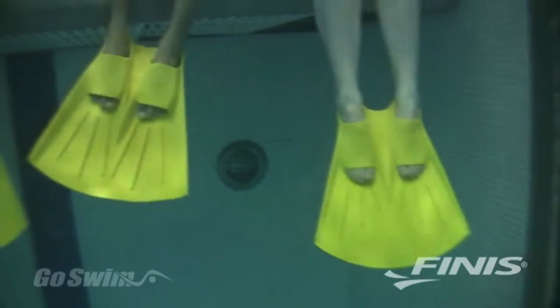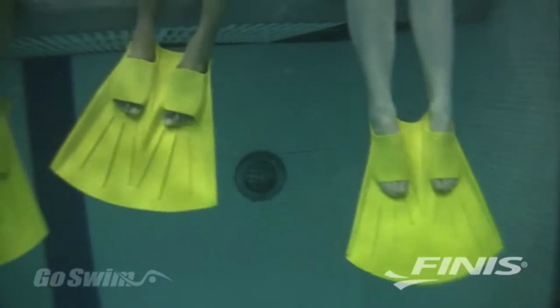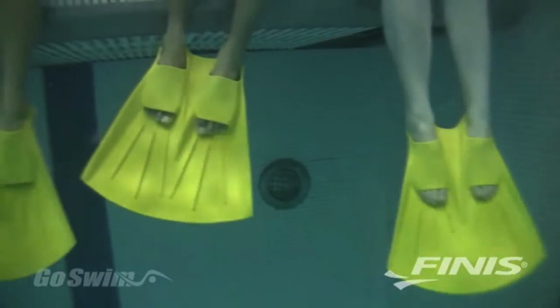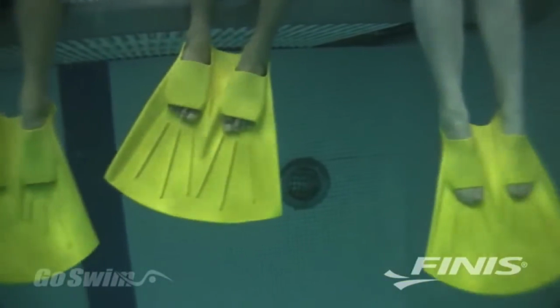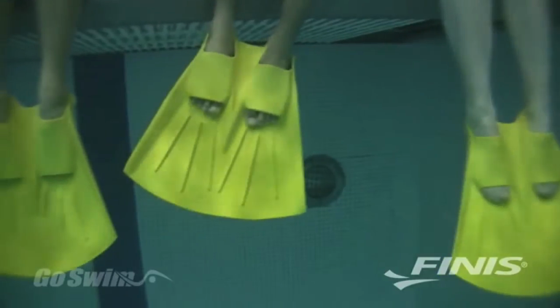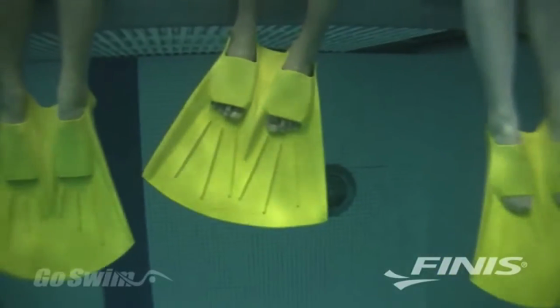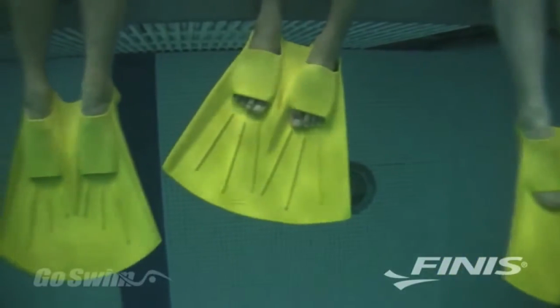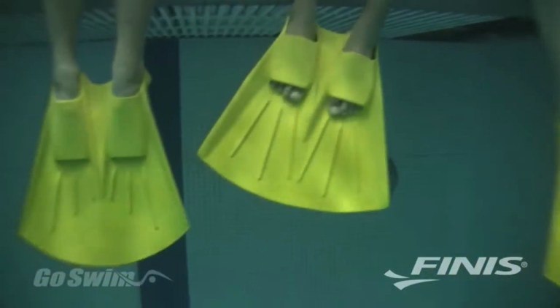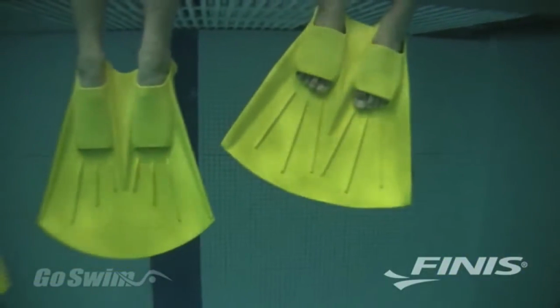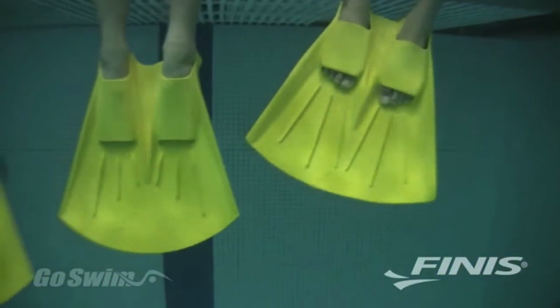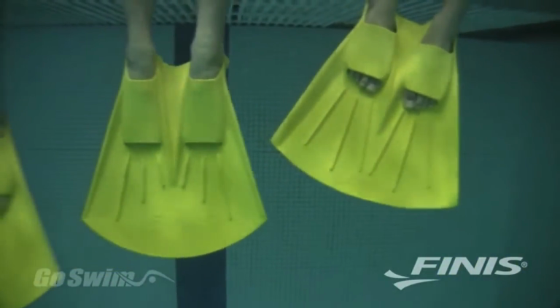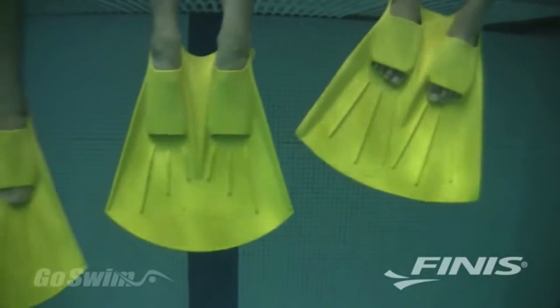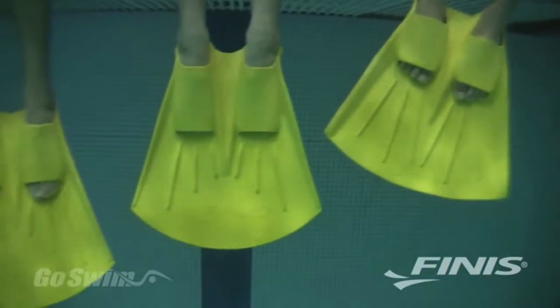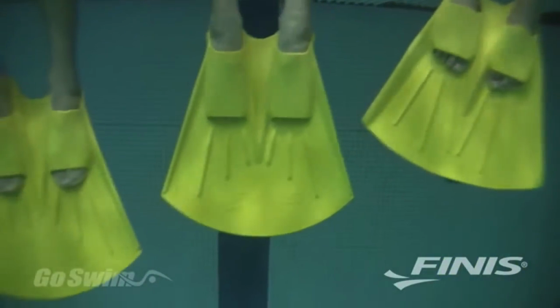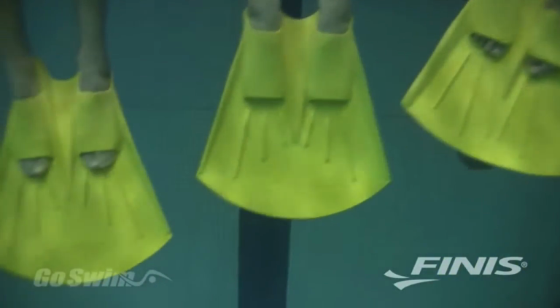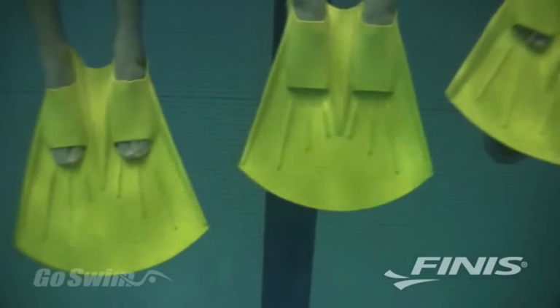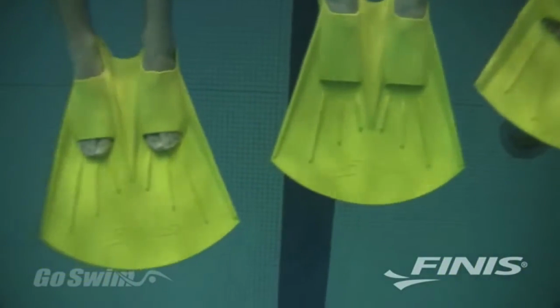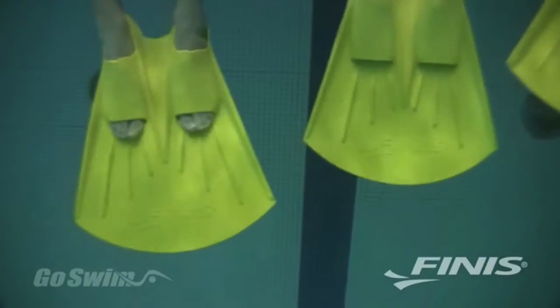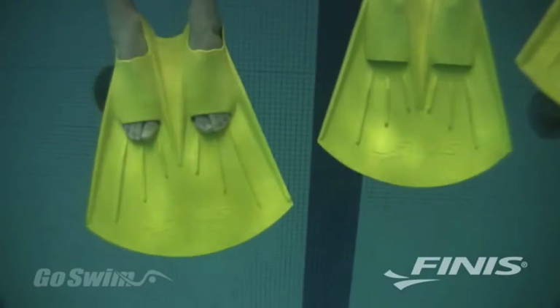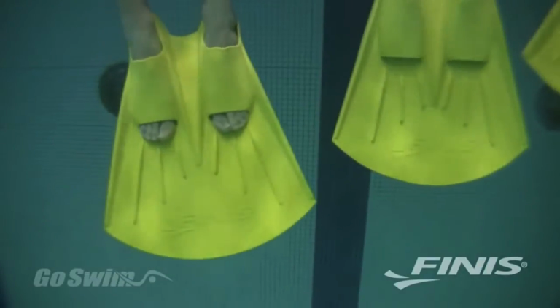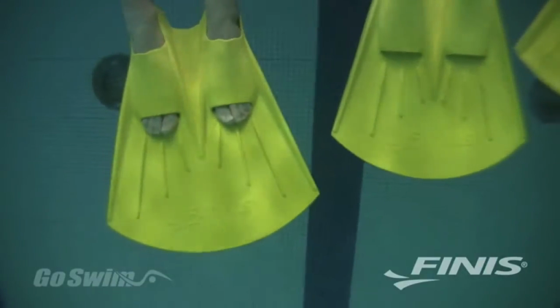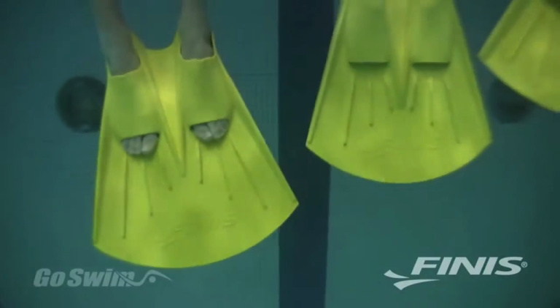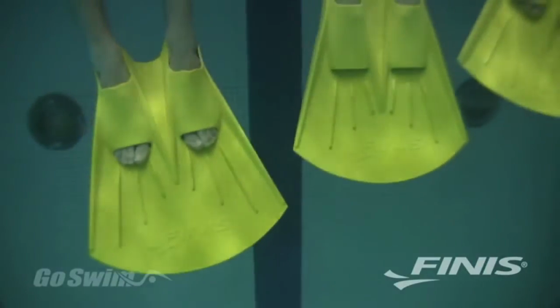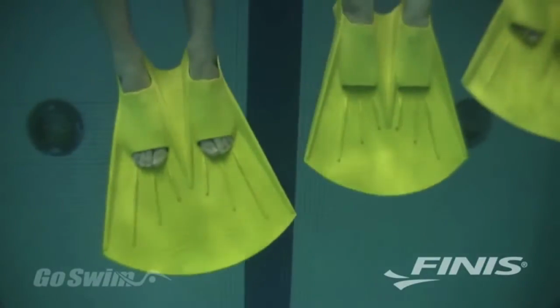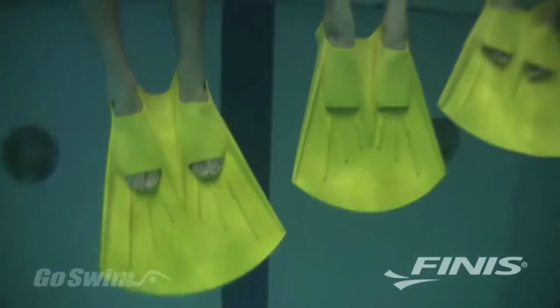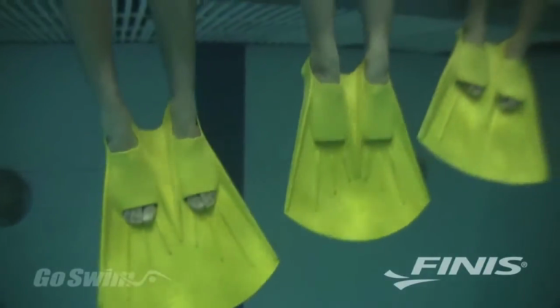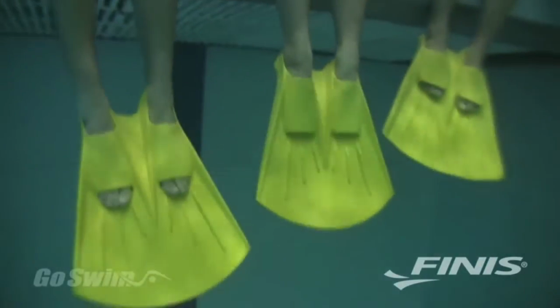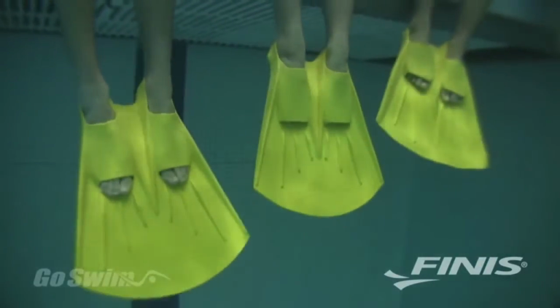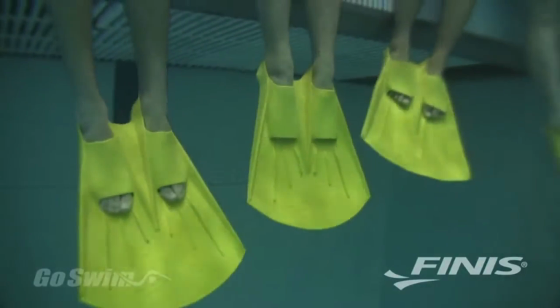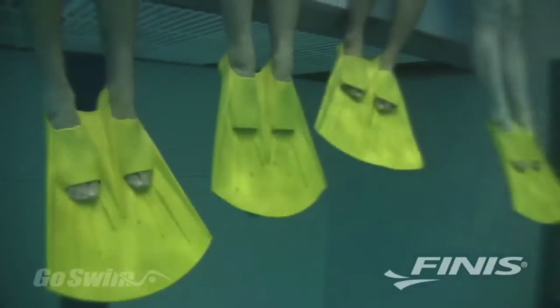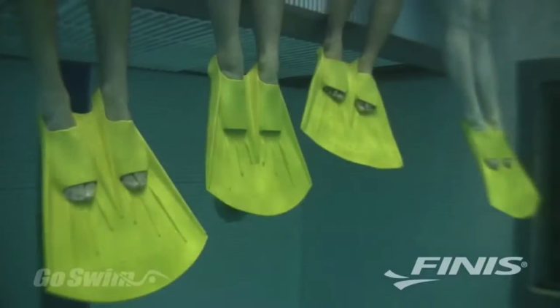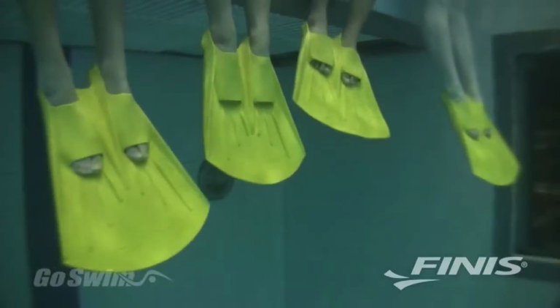With its open toe and heel design, the Foil Monofin fits a wide range of foot sizes. And with several sizes to choose from, everyone from young age groupers to elite swimmers can benefit from the new Foil technology.